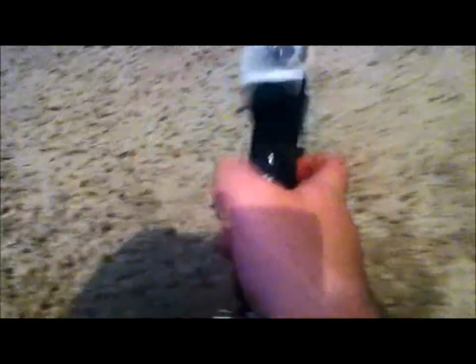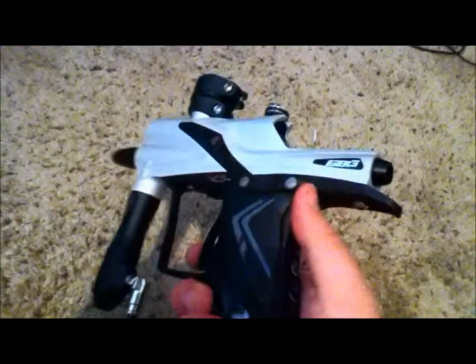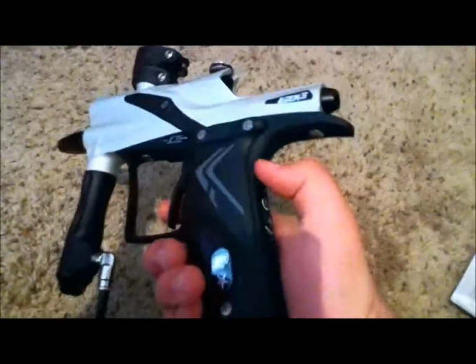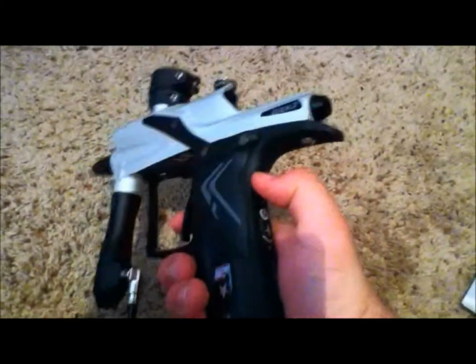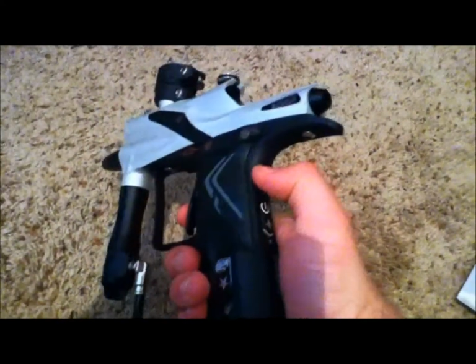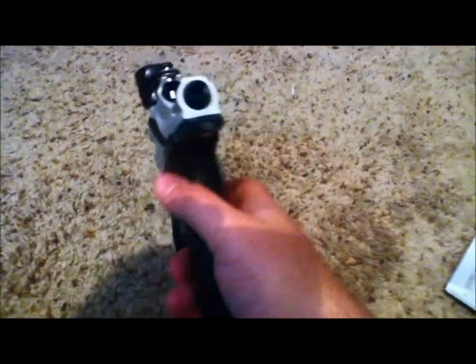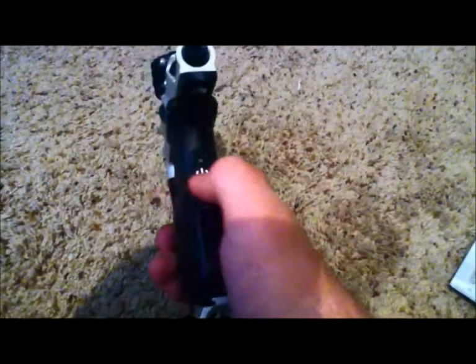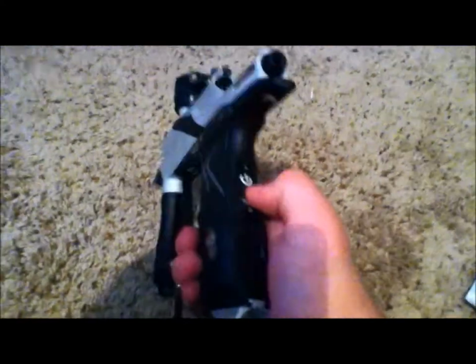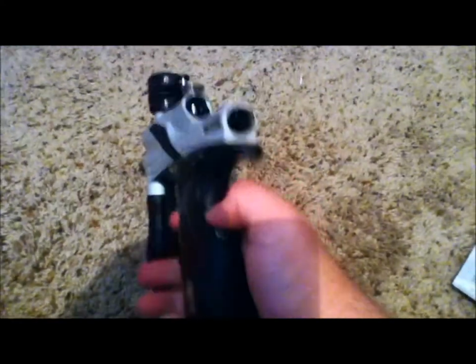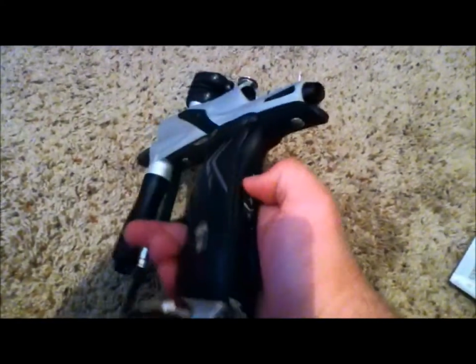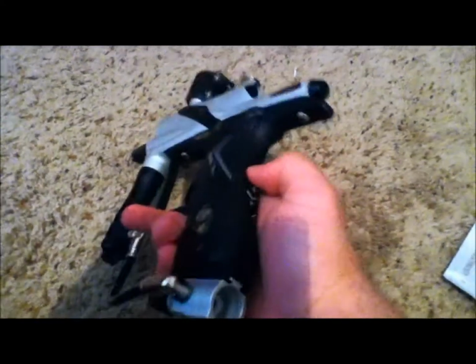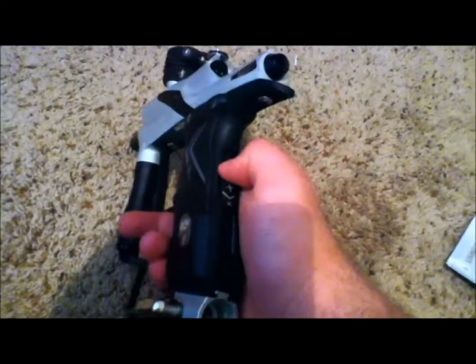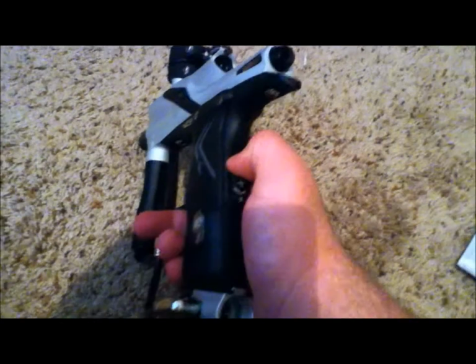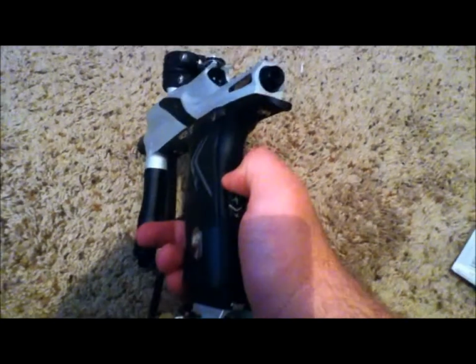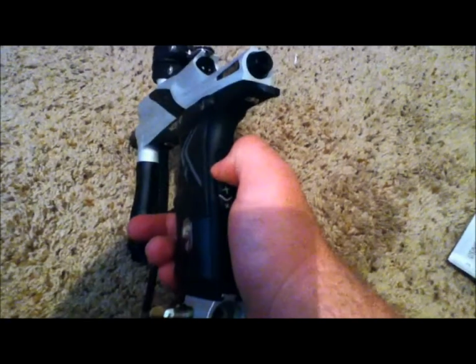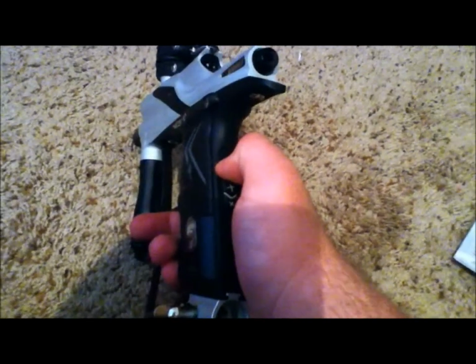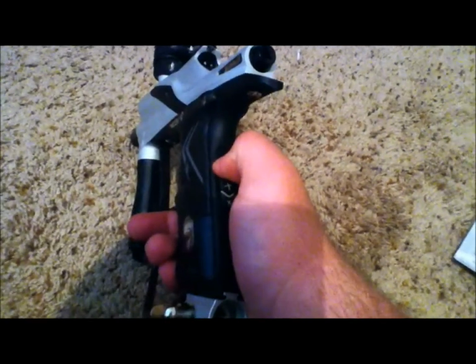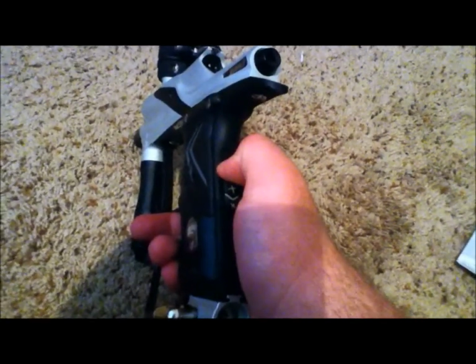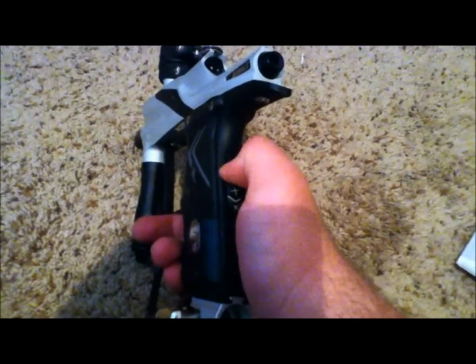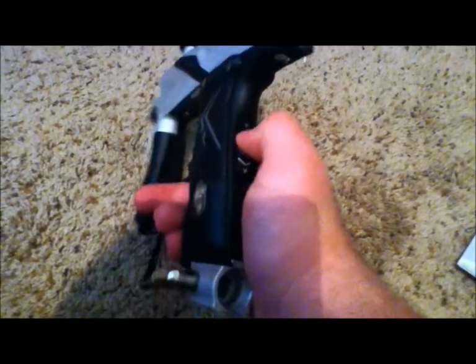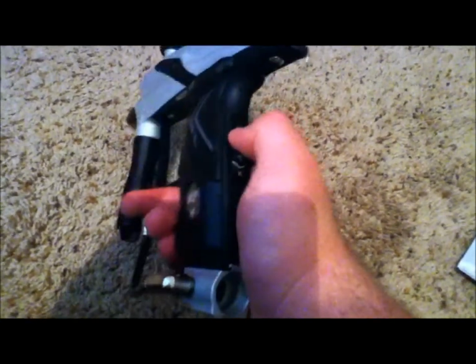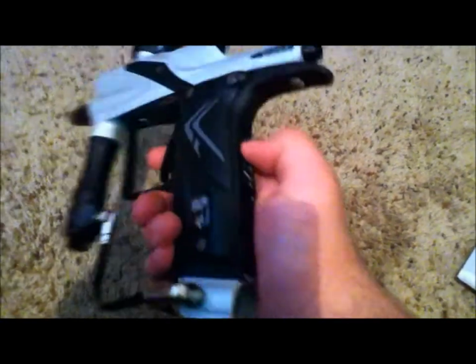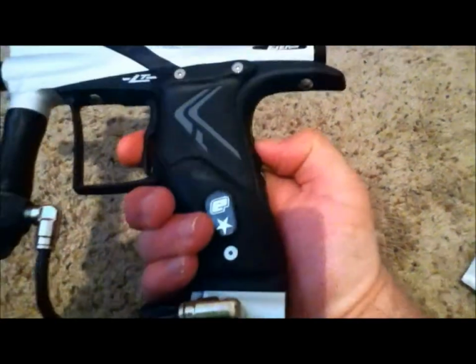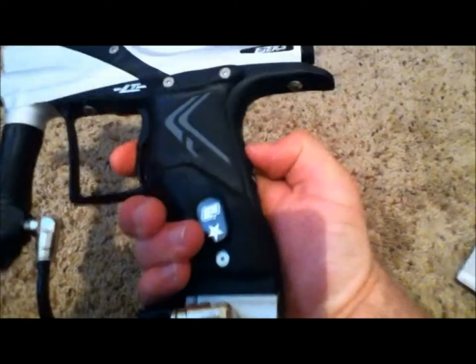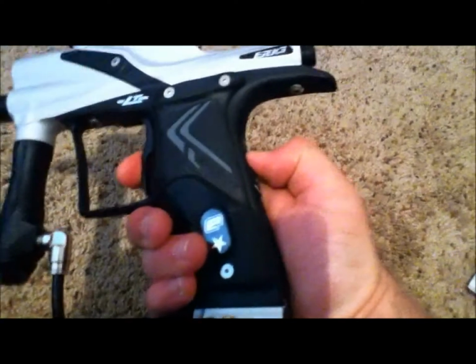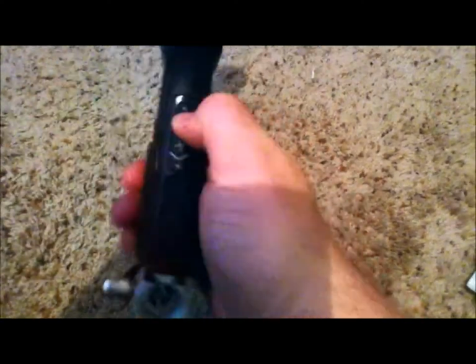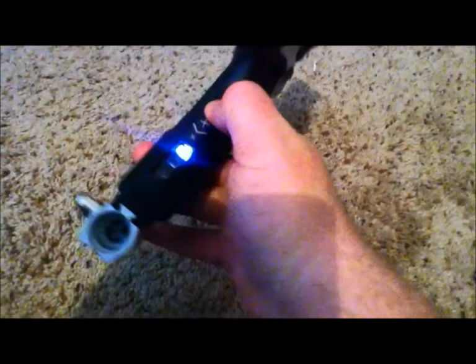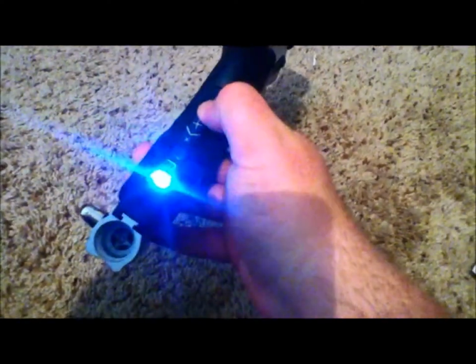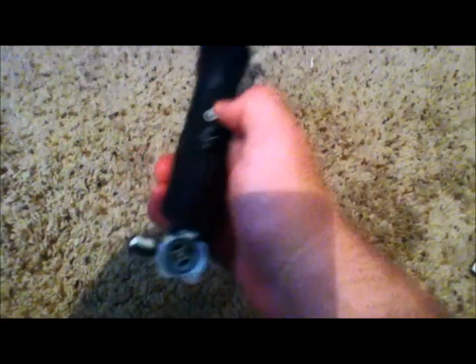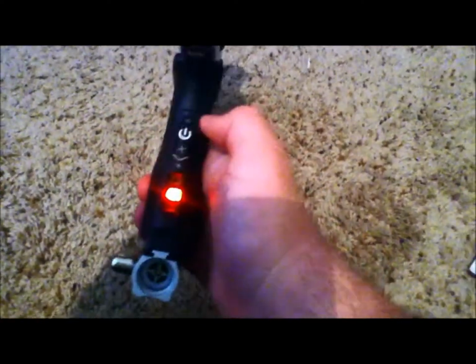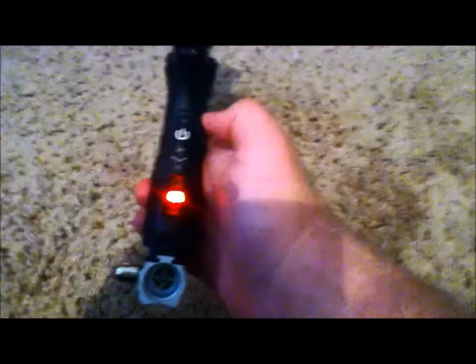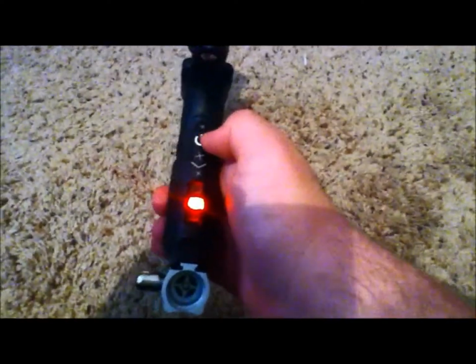When you want to change the modes, it's not like the proto where you have to unscrew everything and push the little switch upwards to program it. All you gotta do is just hold the trigger, turn it on, it flashes, then let go of the trigger.